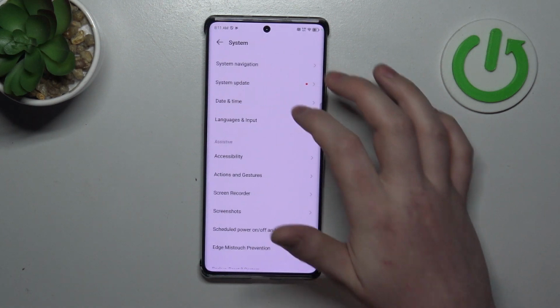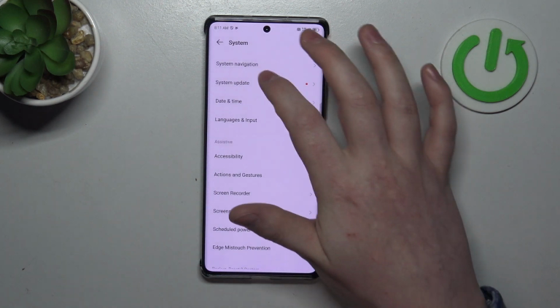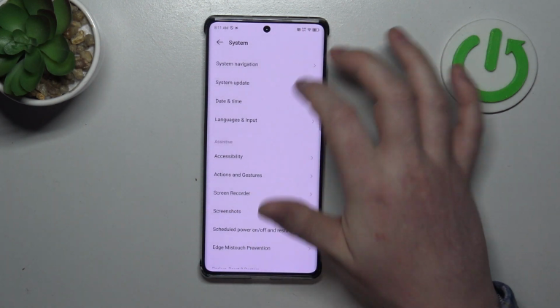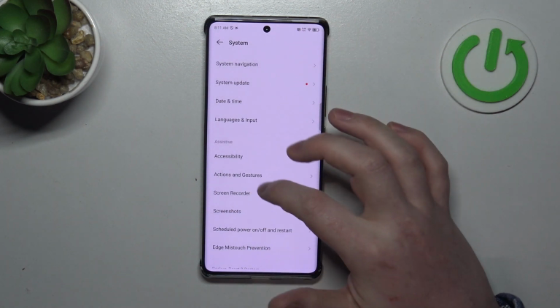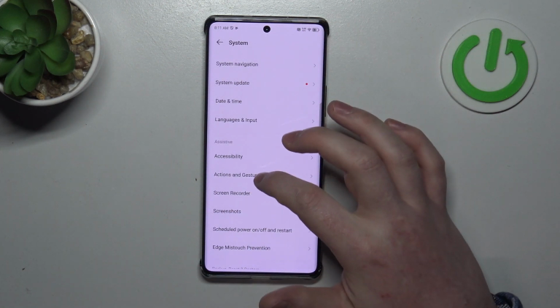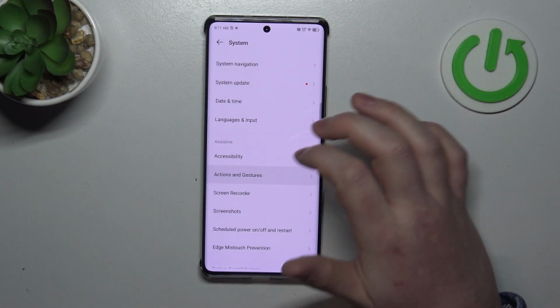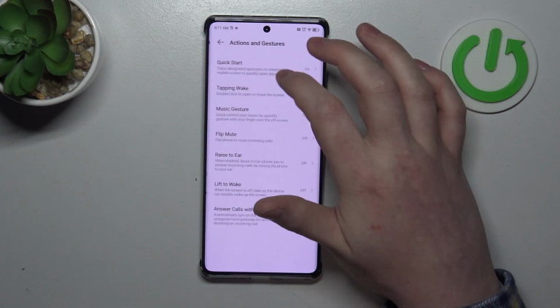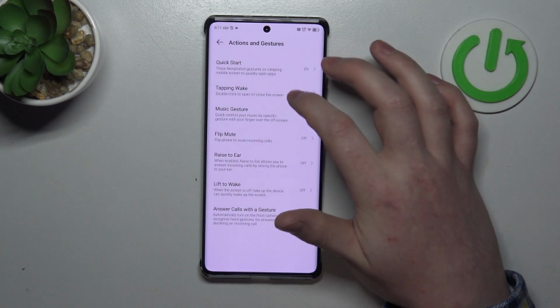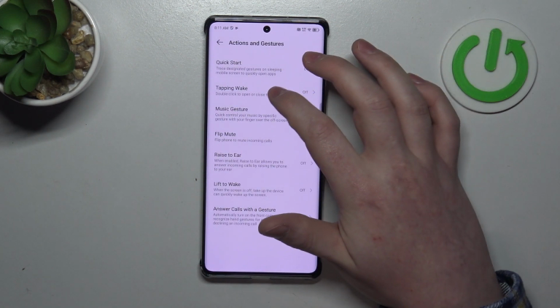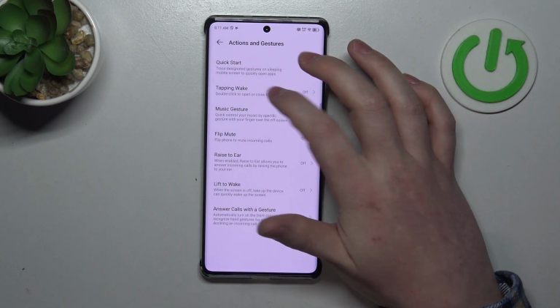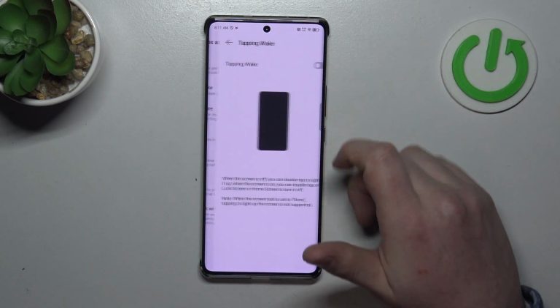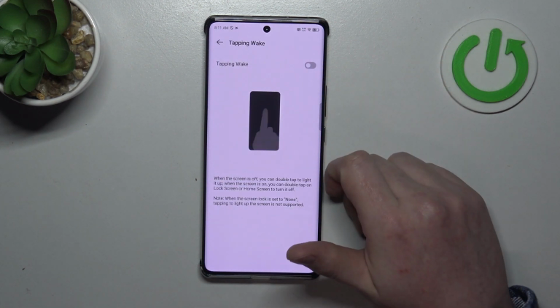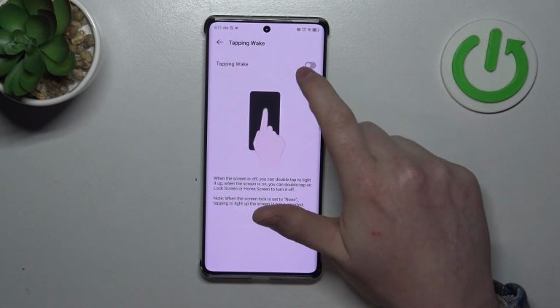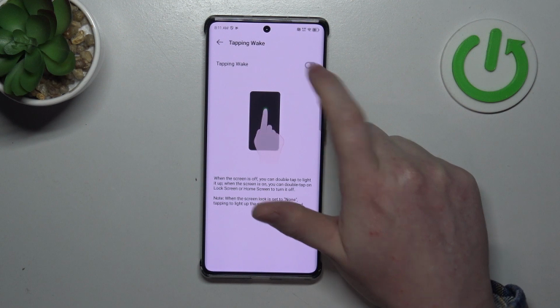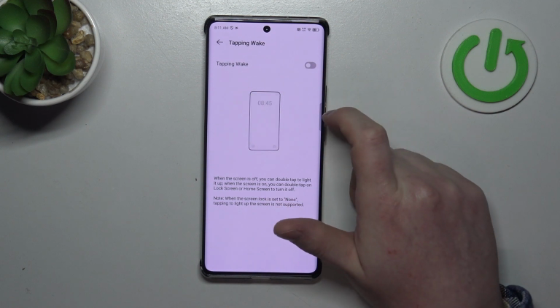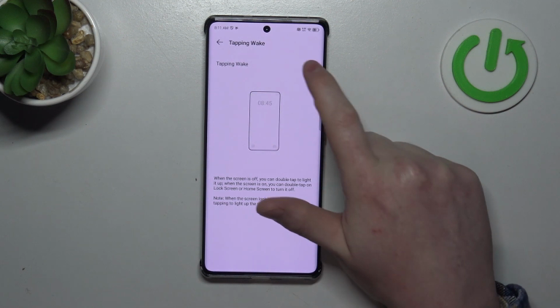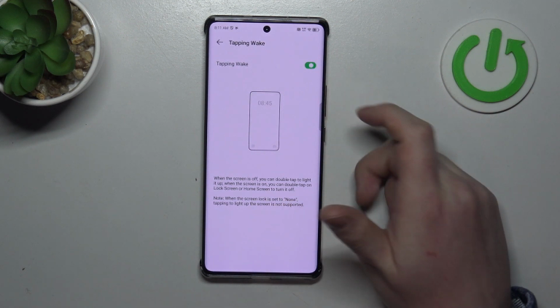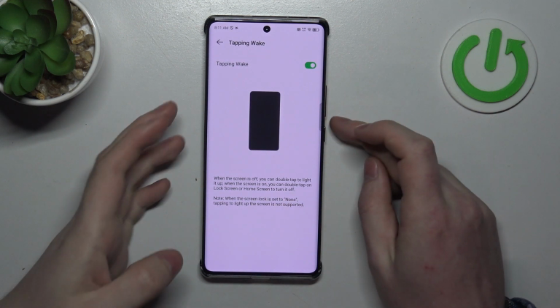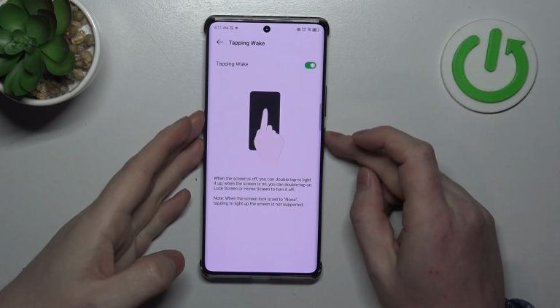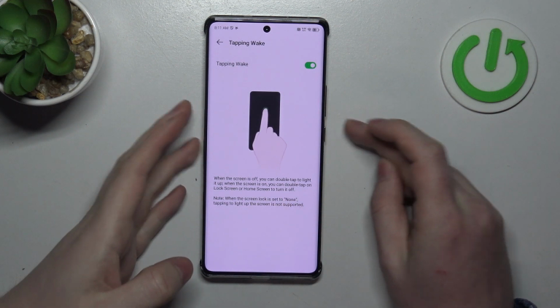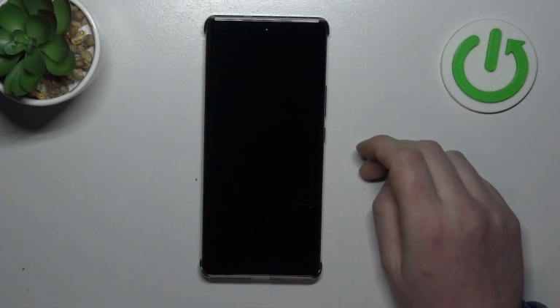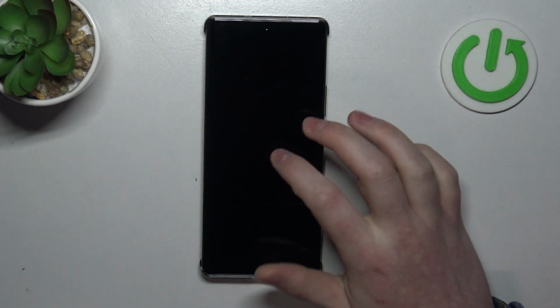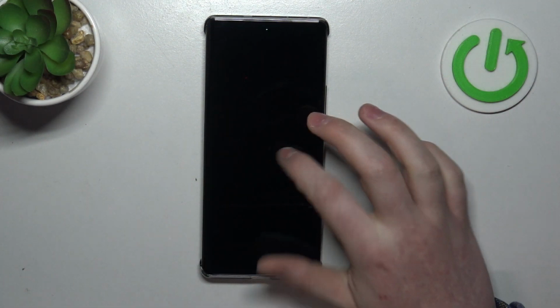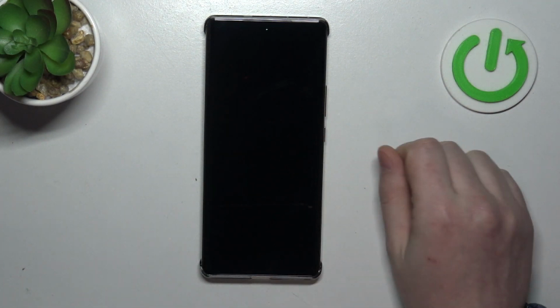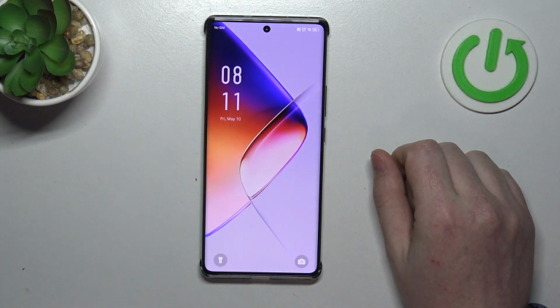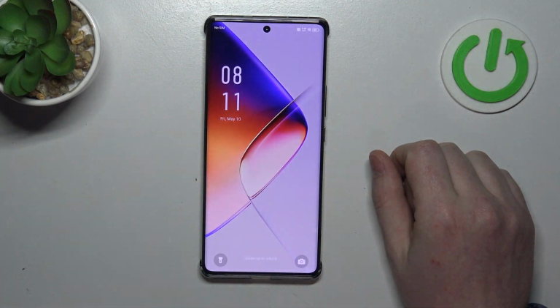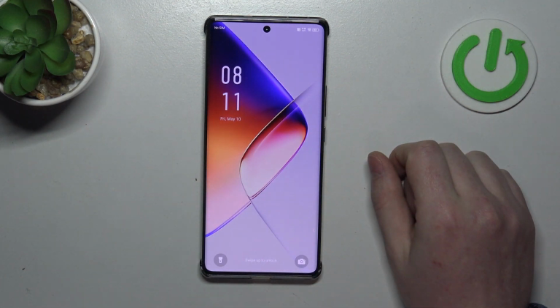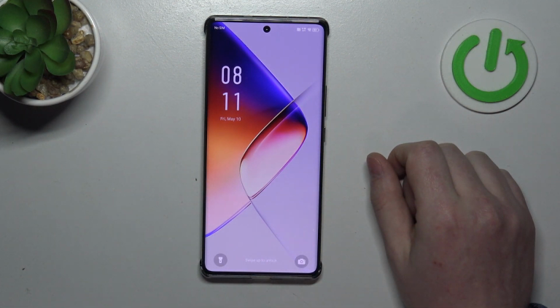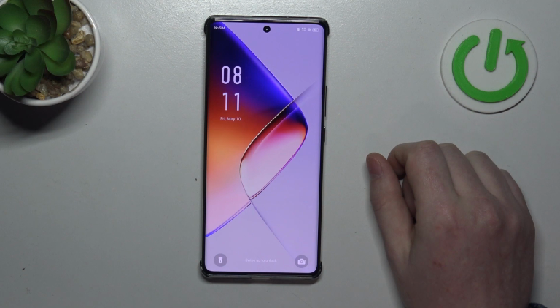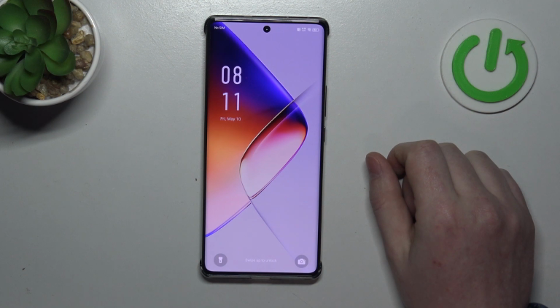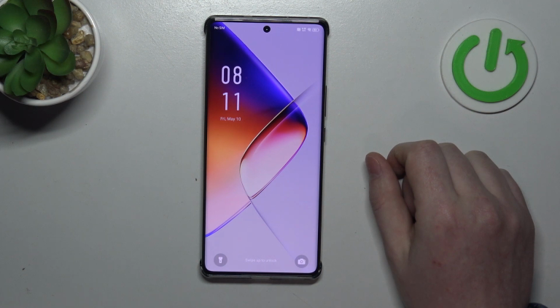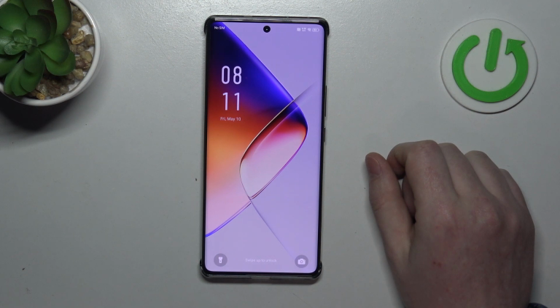Another one is Tap to Wake. When activated you can lock your screen, double tap onto it, and it should wake up the screen.